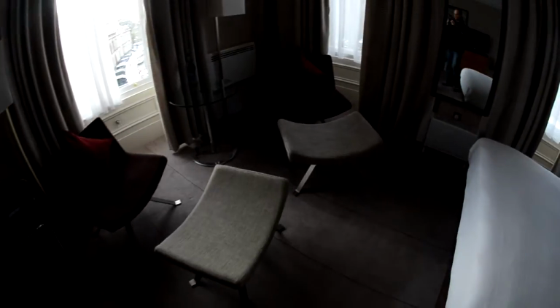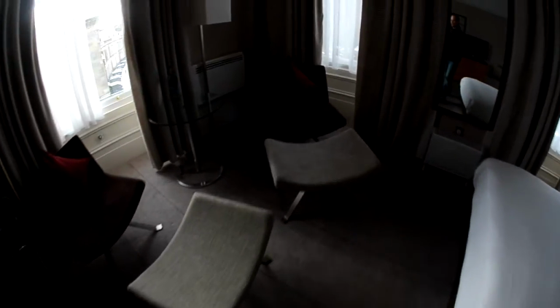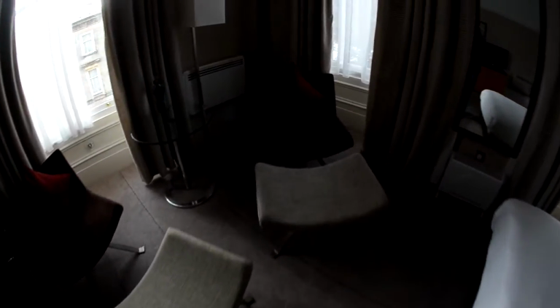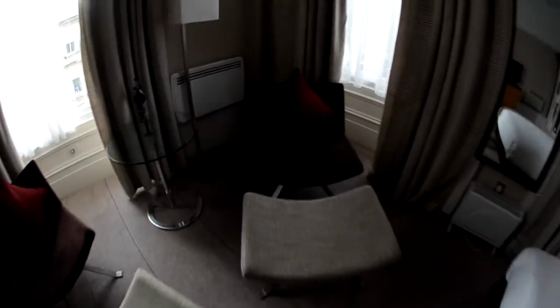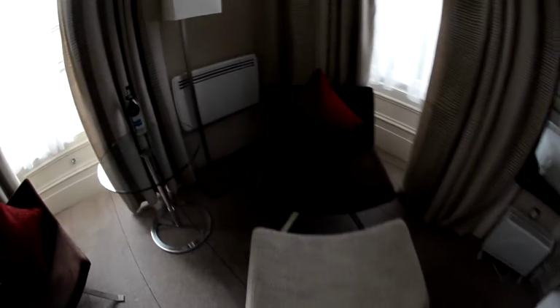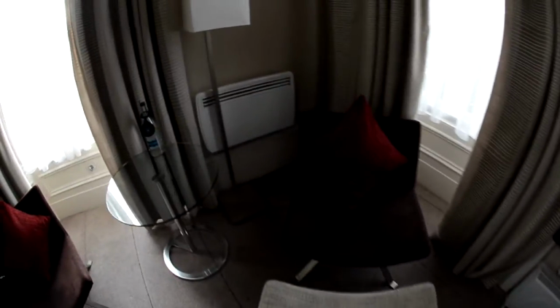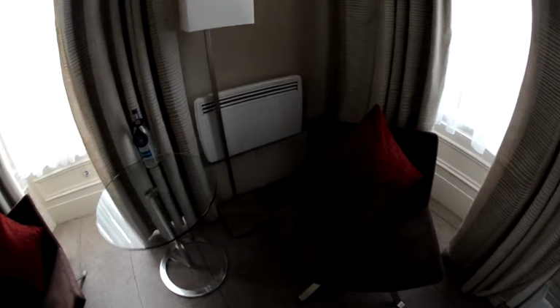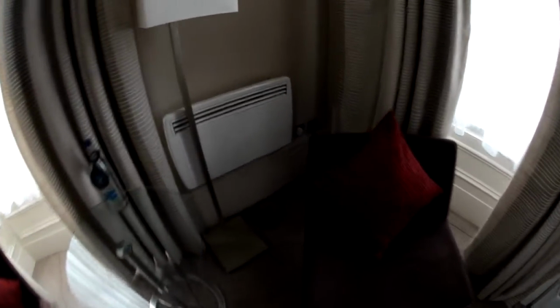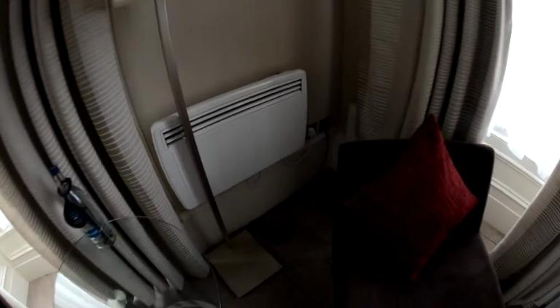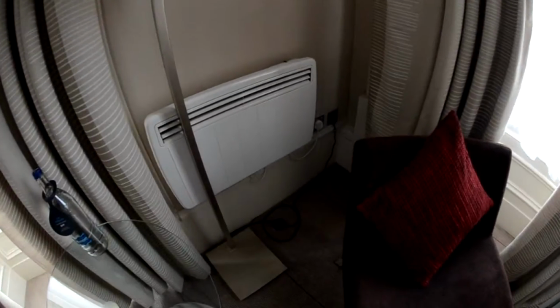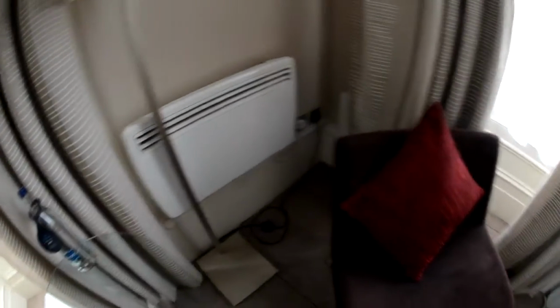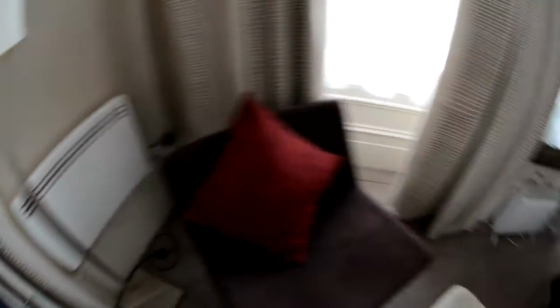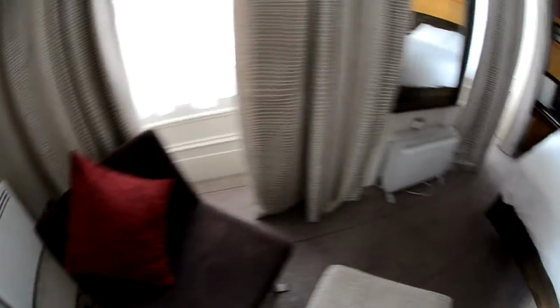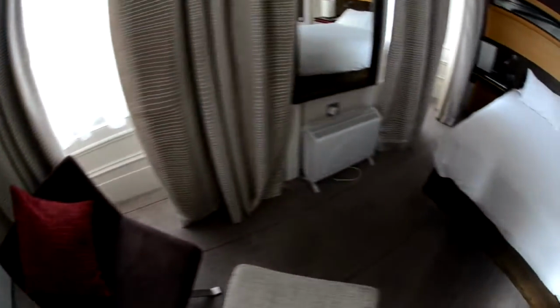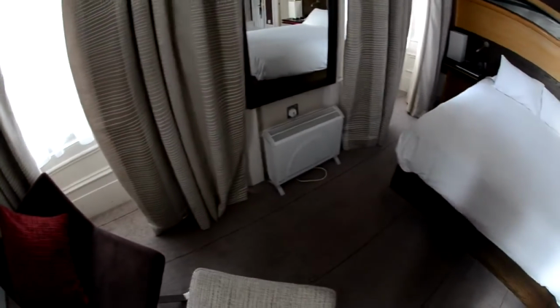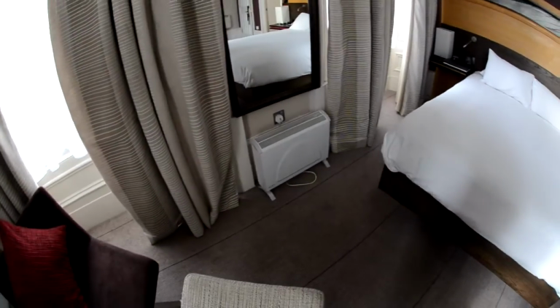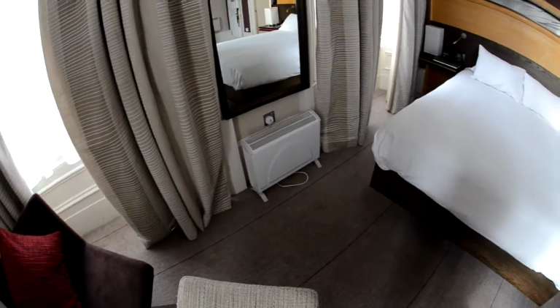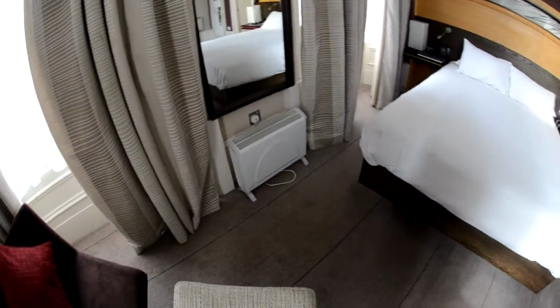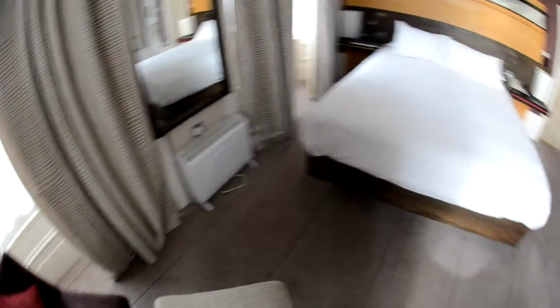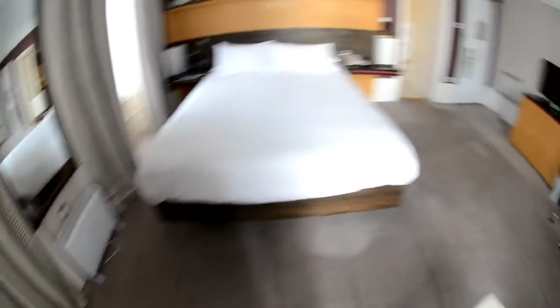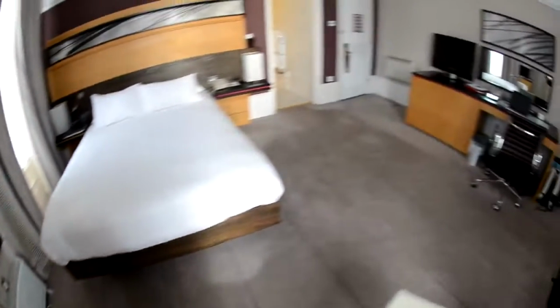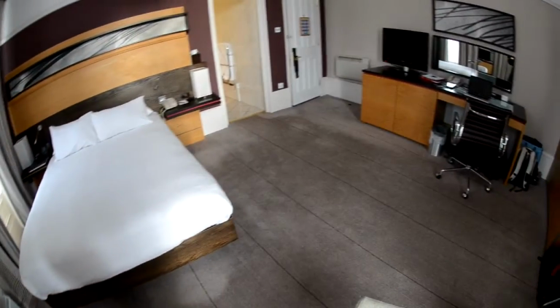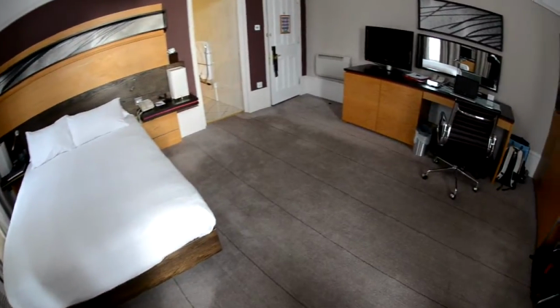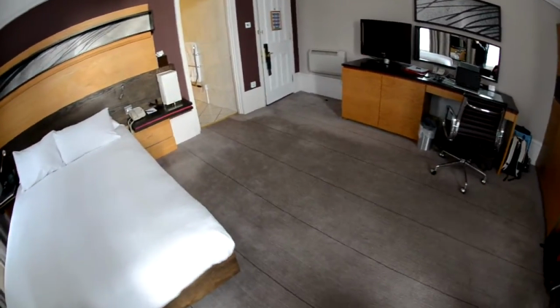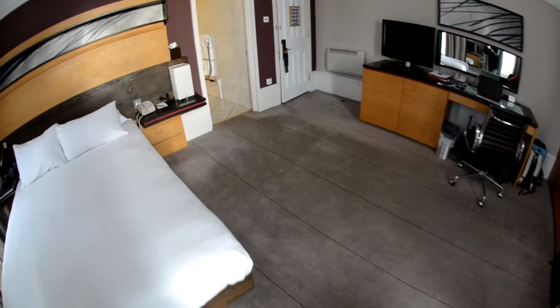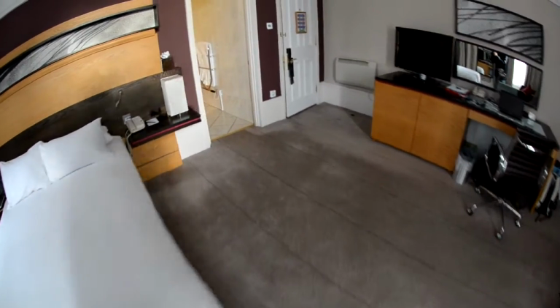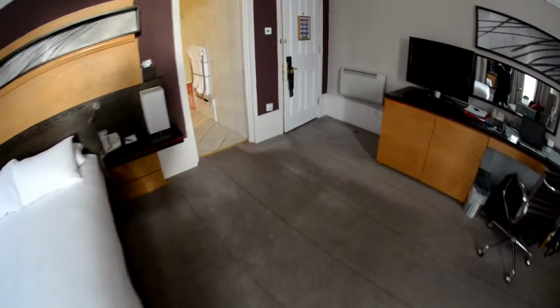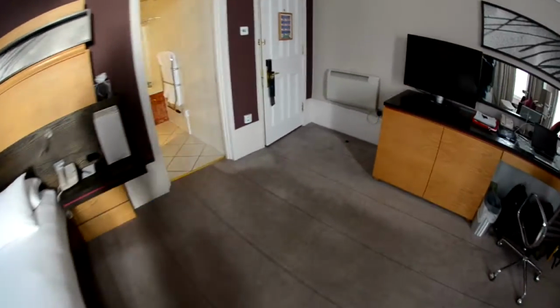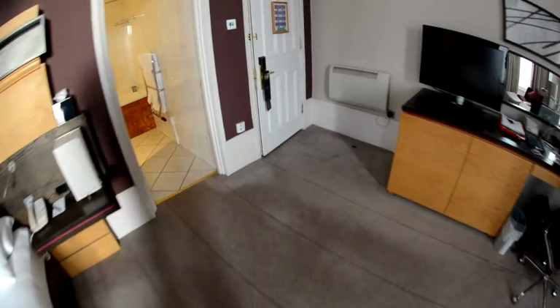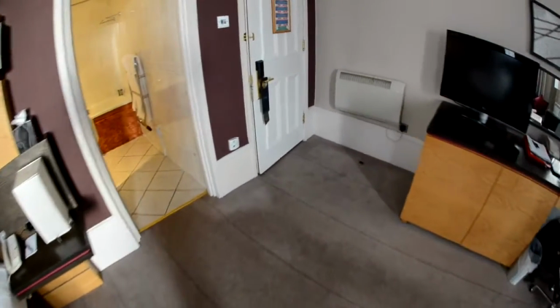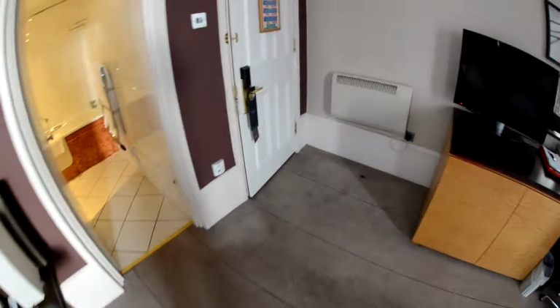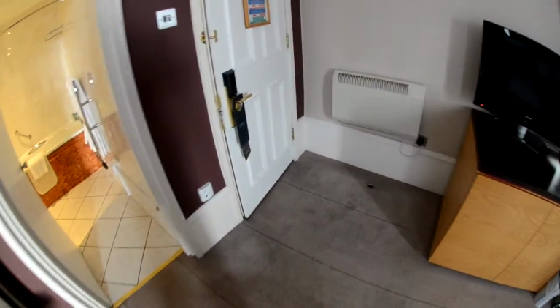To keep you warm, you'll find a radiator-style heater here, a space heater over there close to the bed, and then another radiator-style heater over here on the wall as you enter the room.